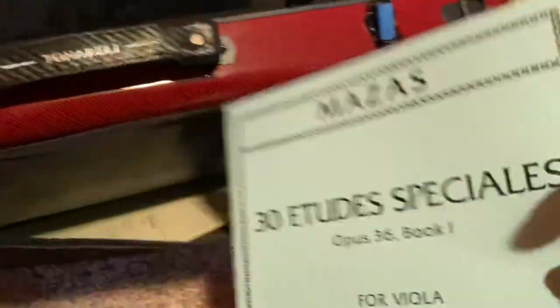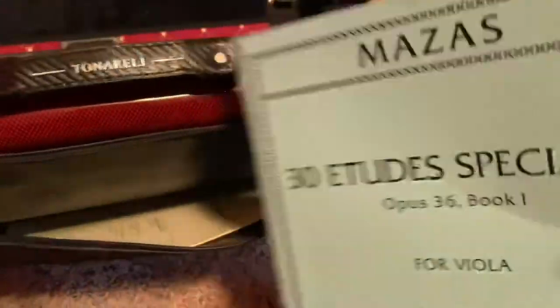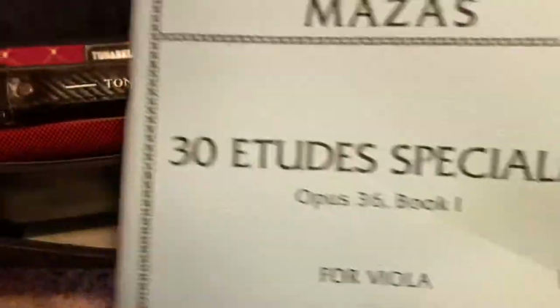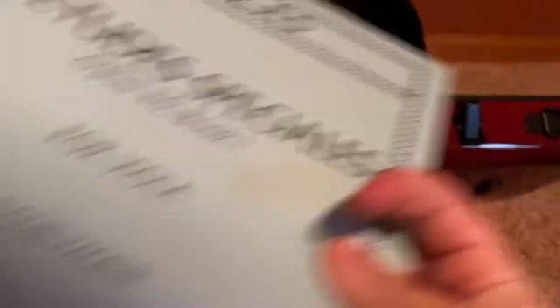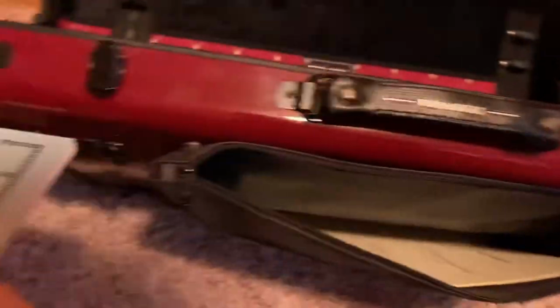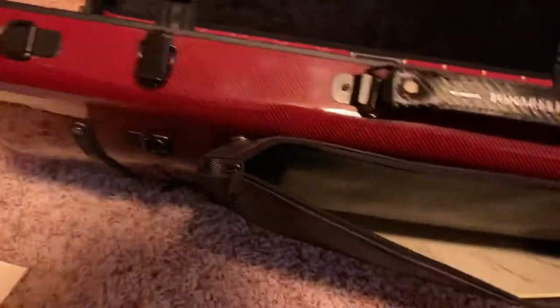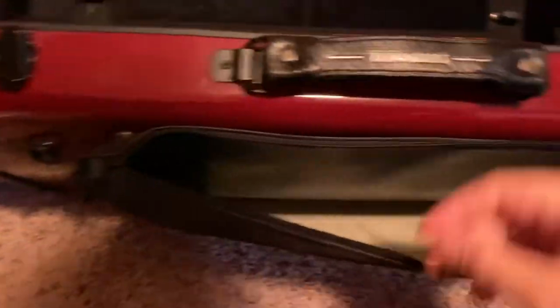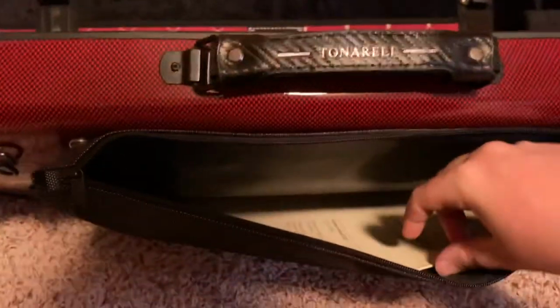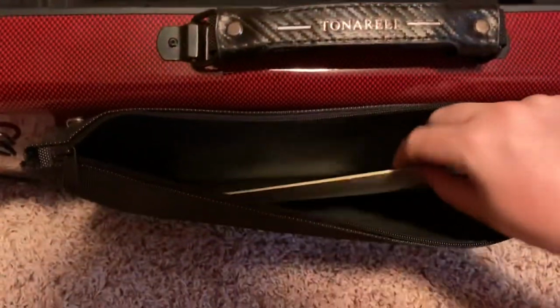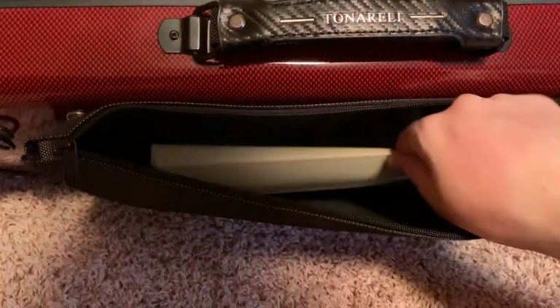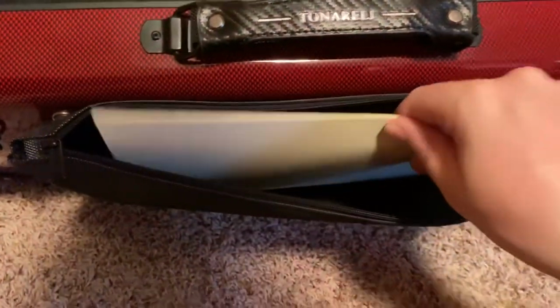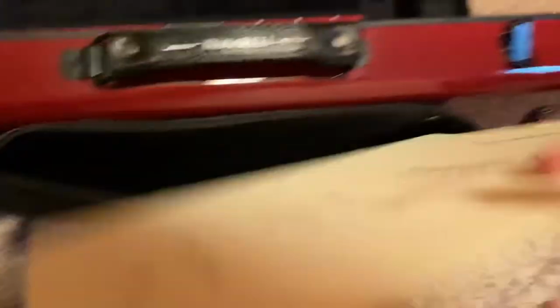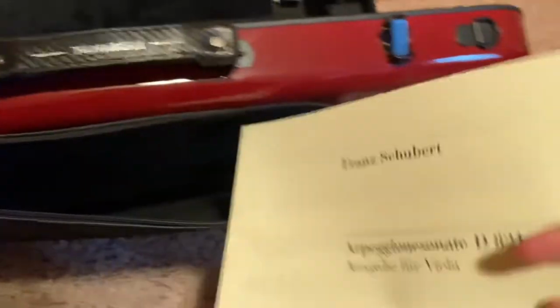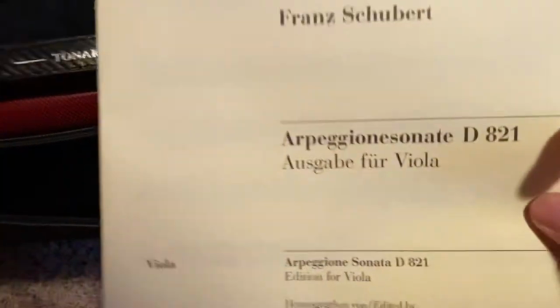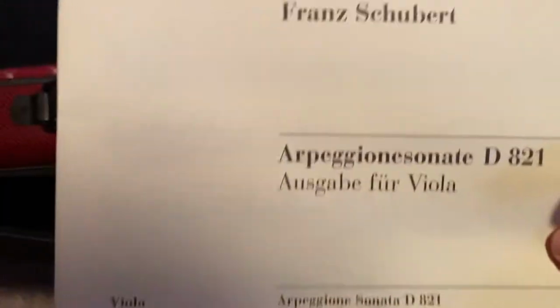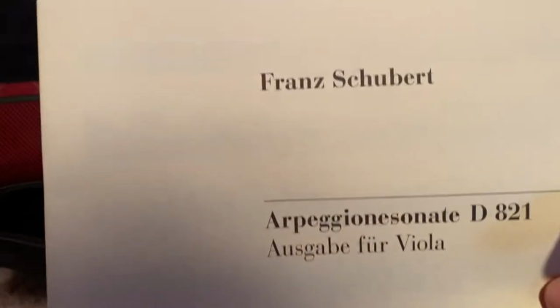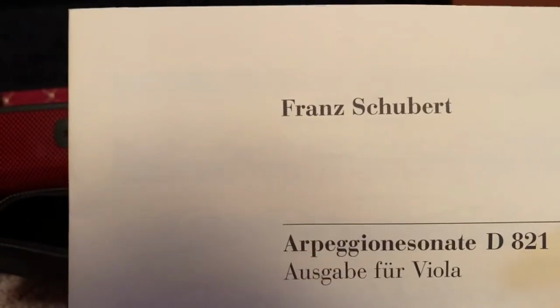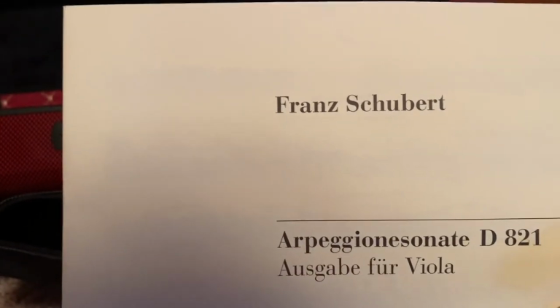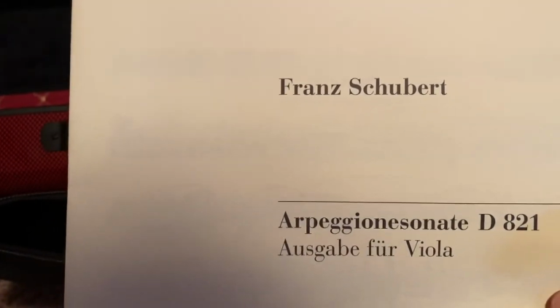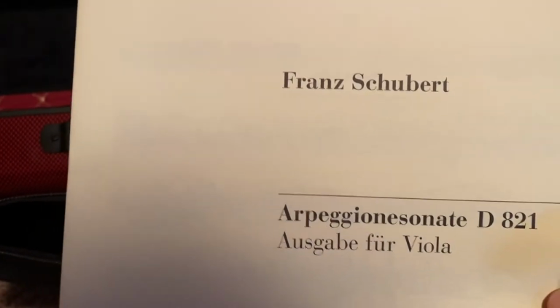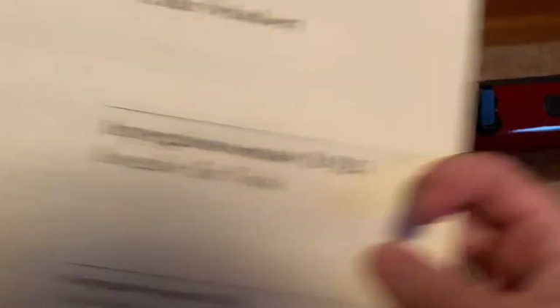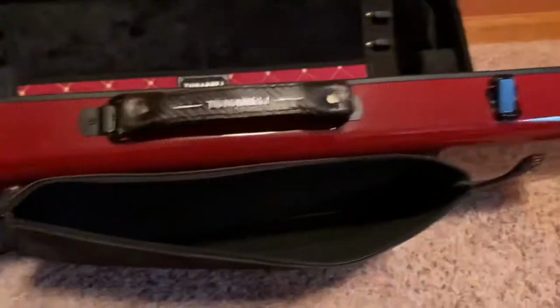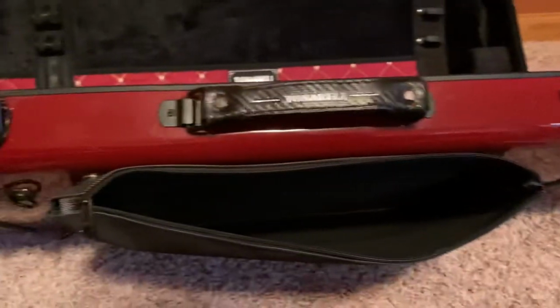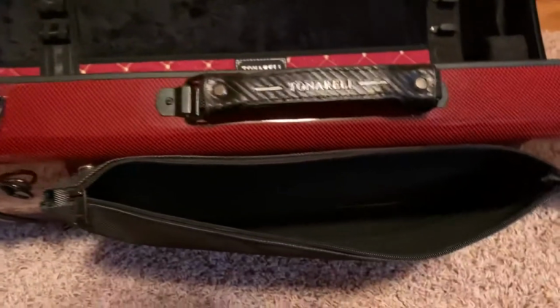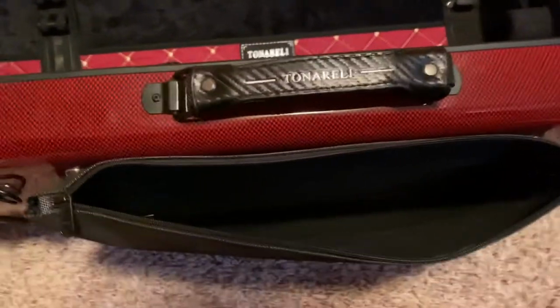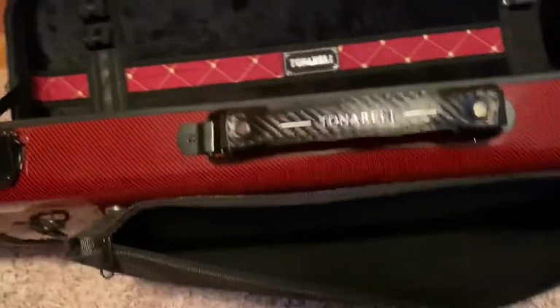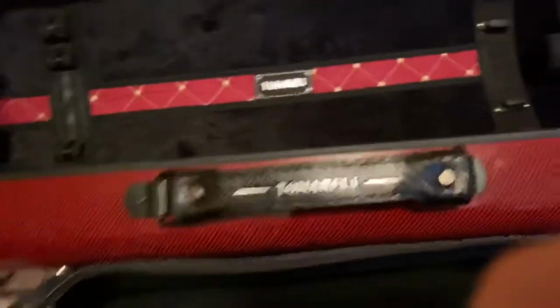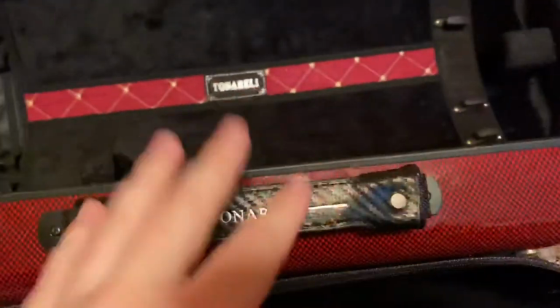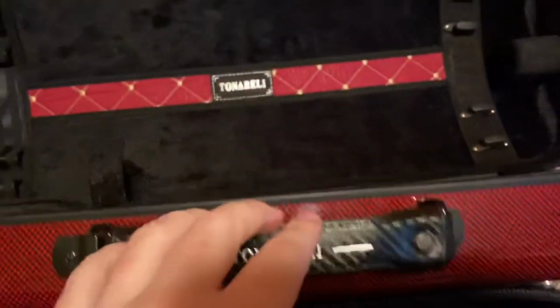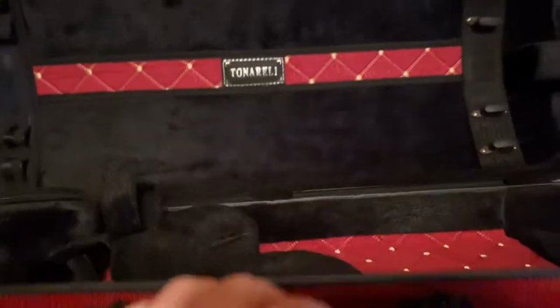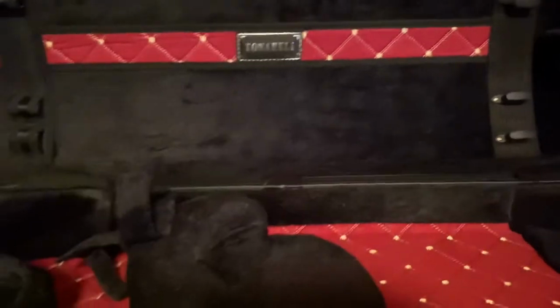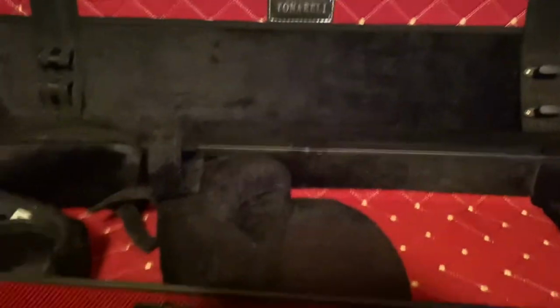We also have Mazas Etudes and Schubert Passionate. All right, well that just about does it.